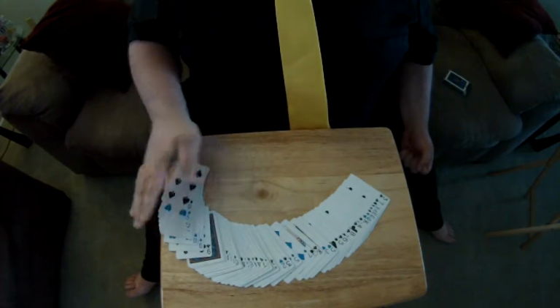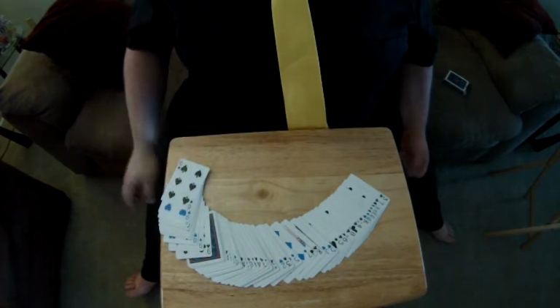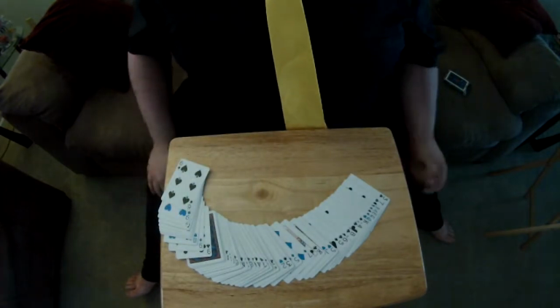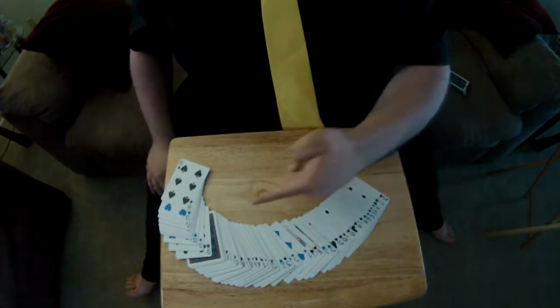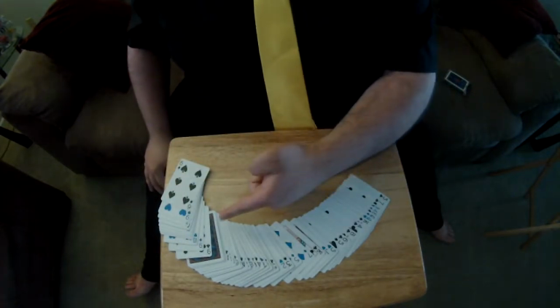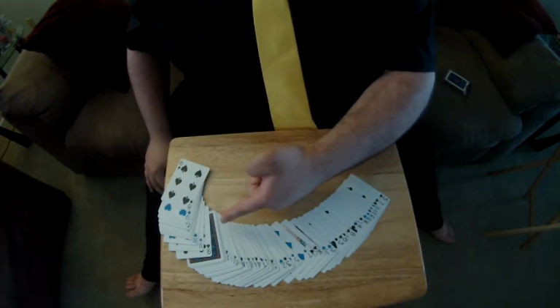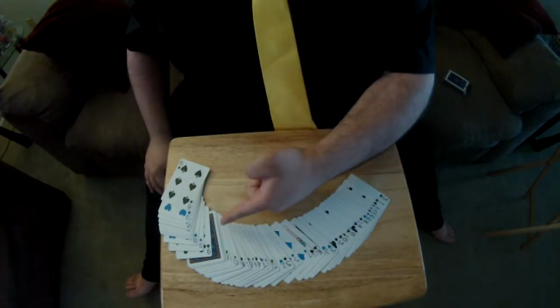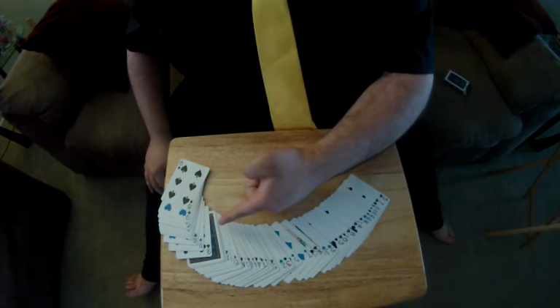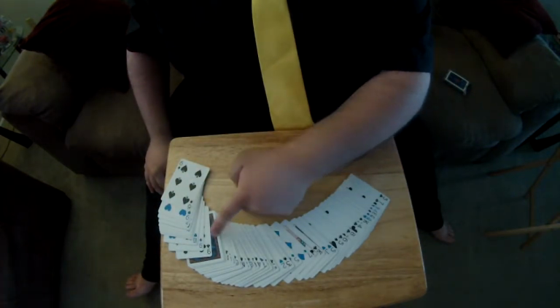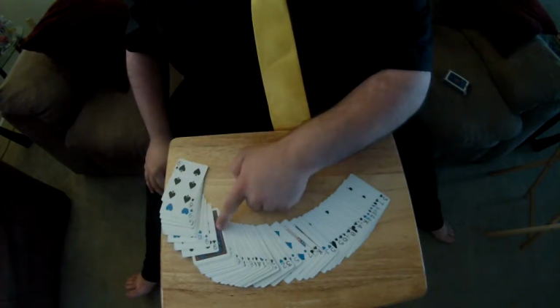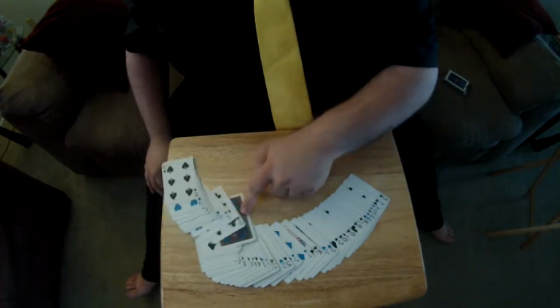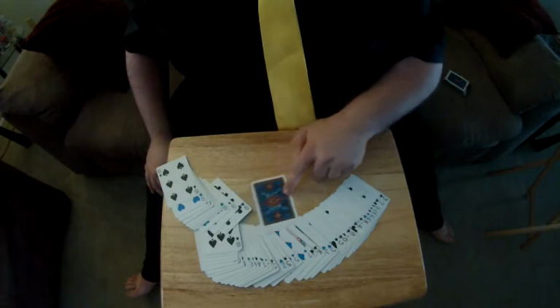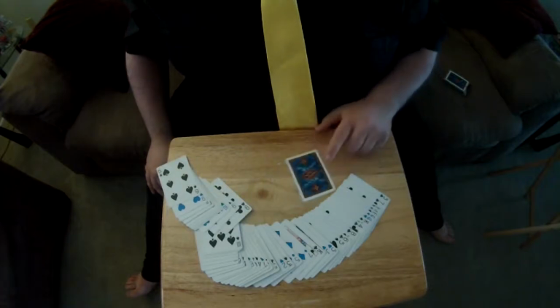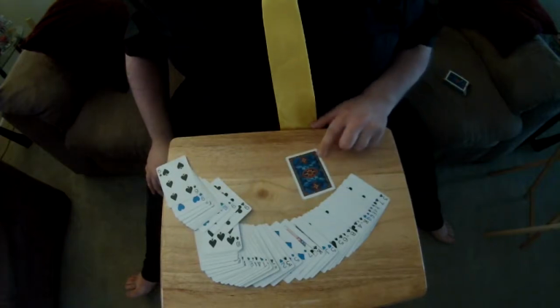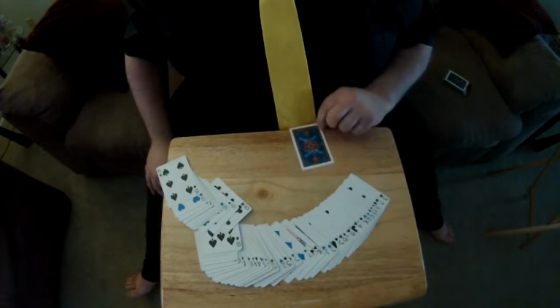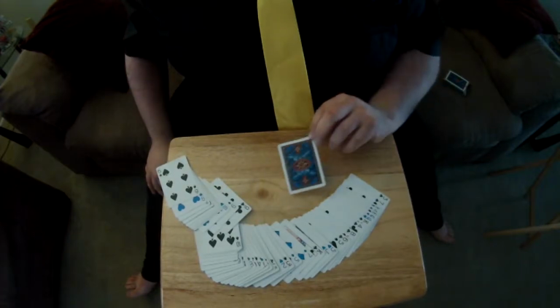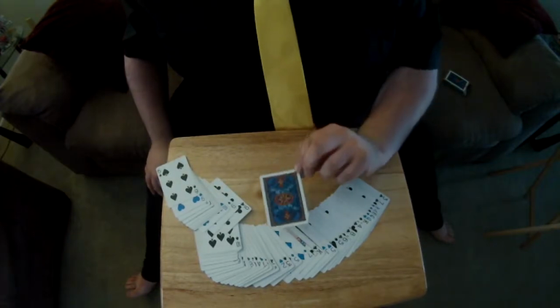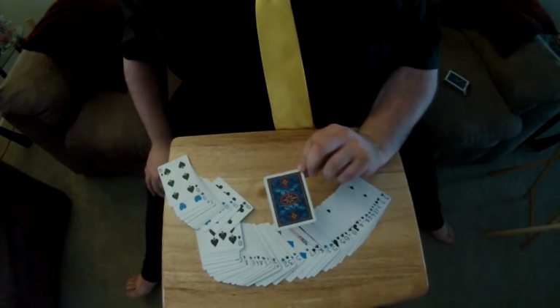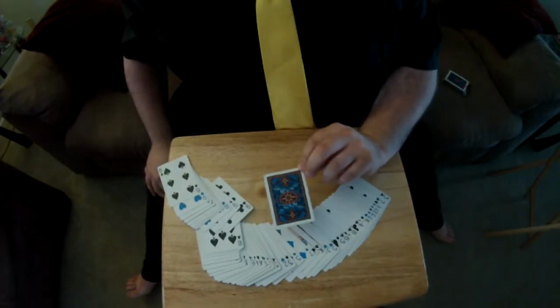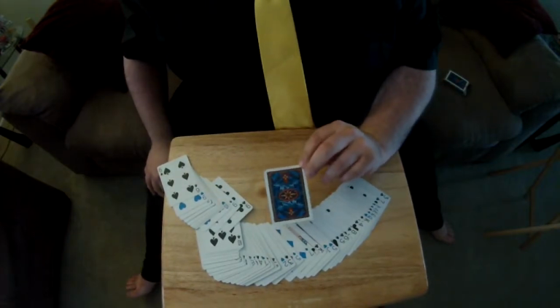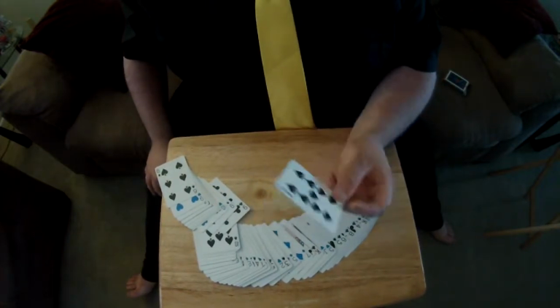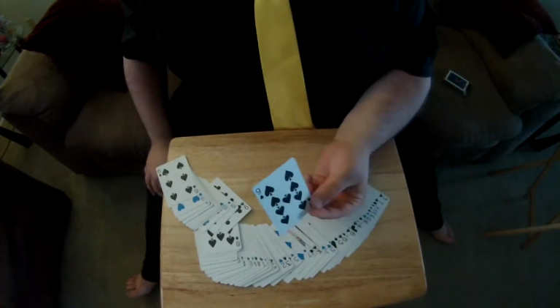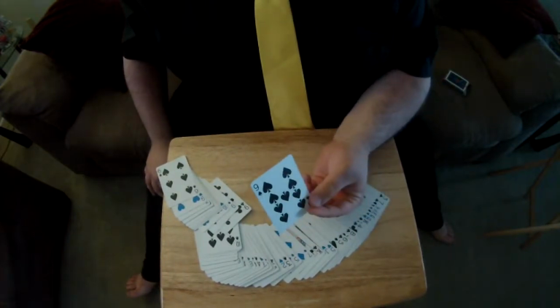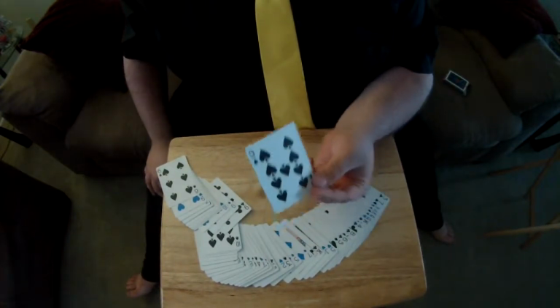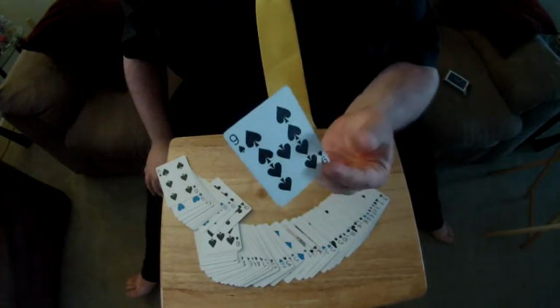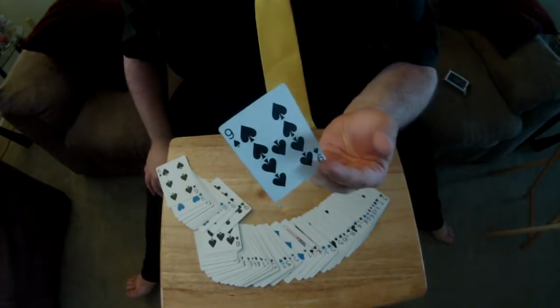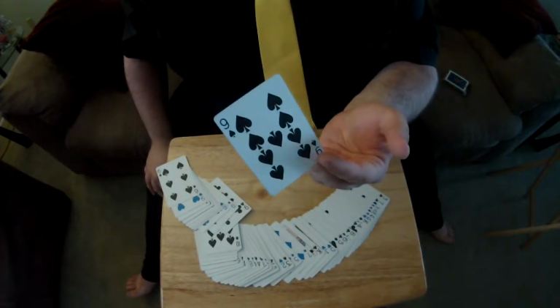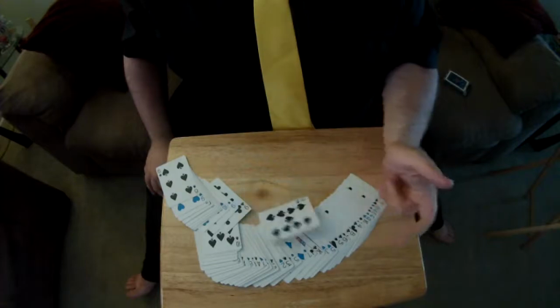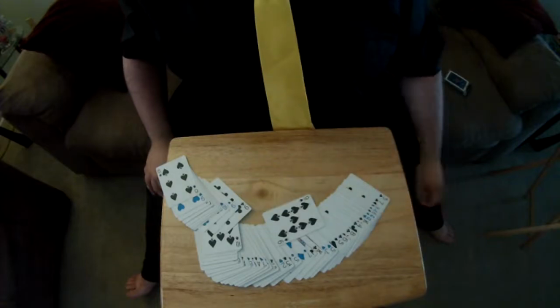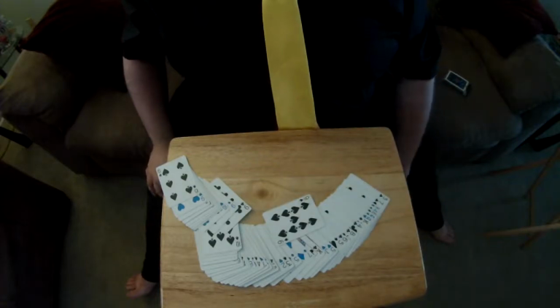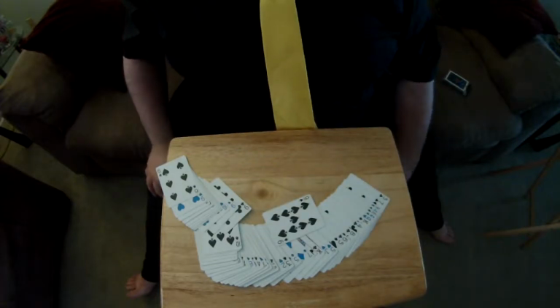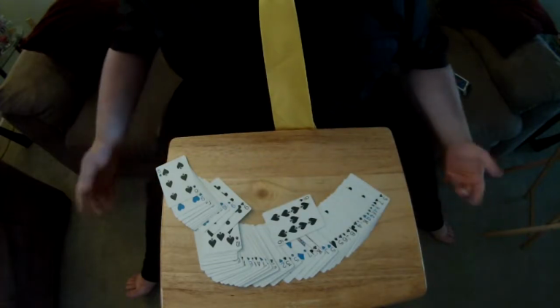Hey, what's that? Could it be? Yeah, of course it is. There's a card right there. Thank you.